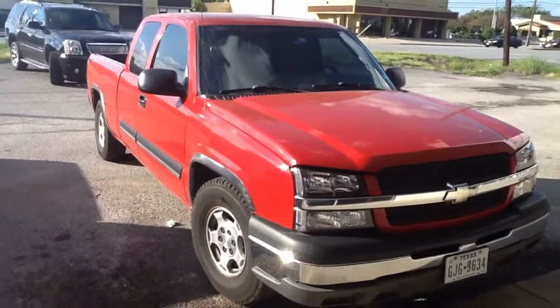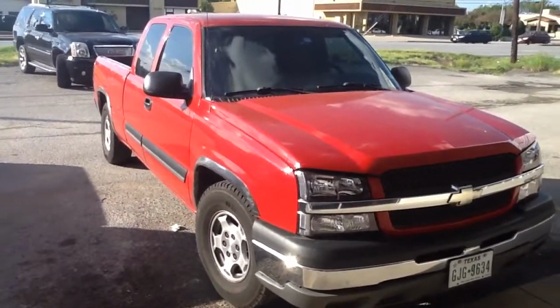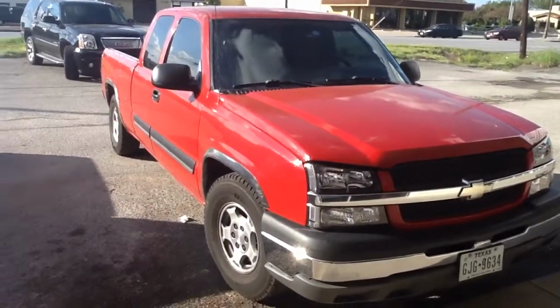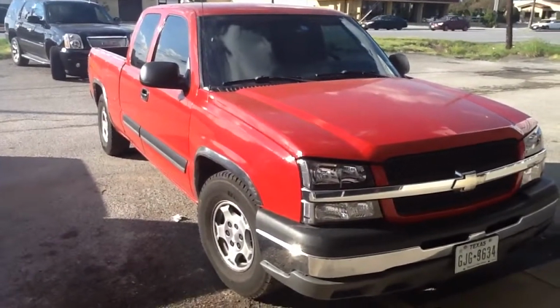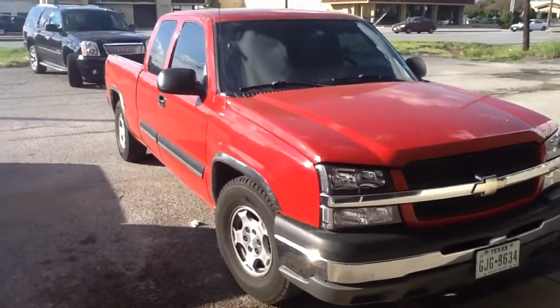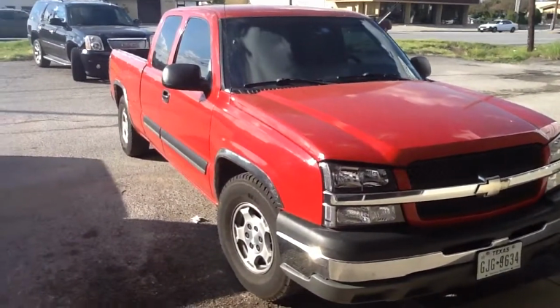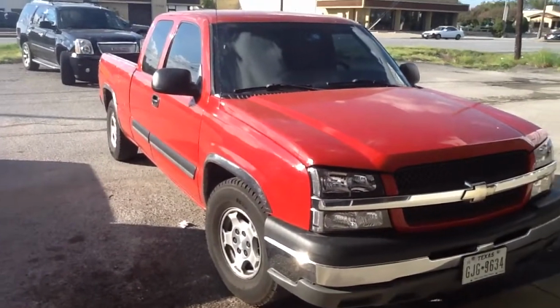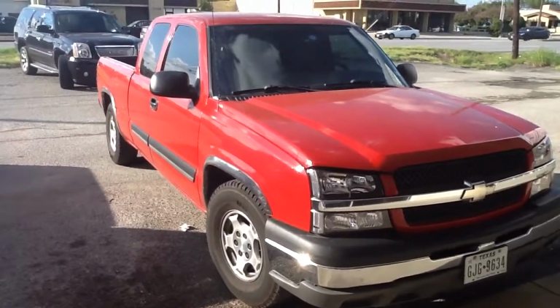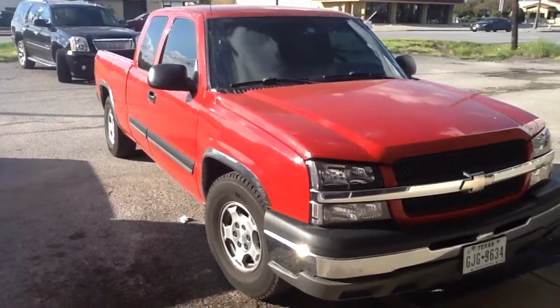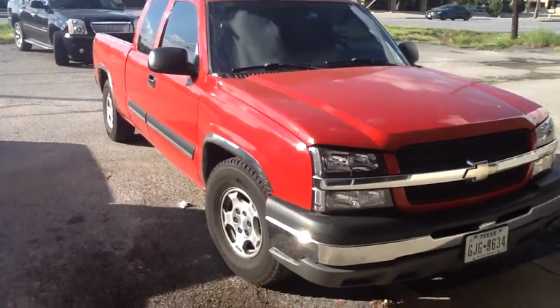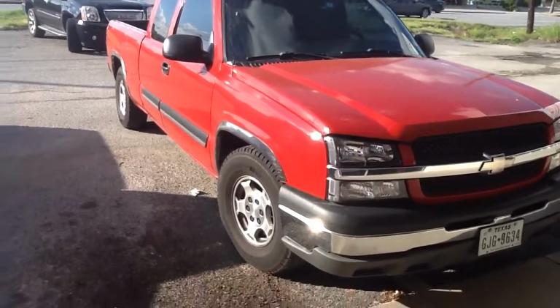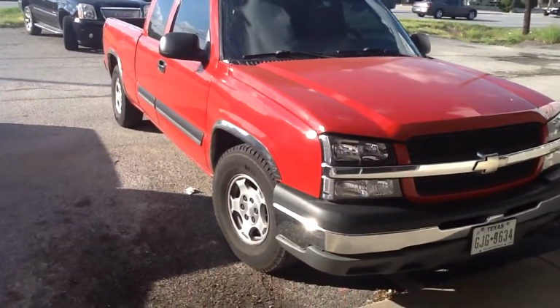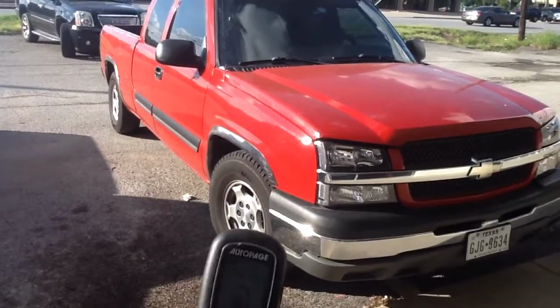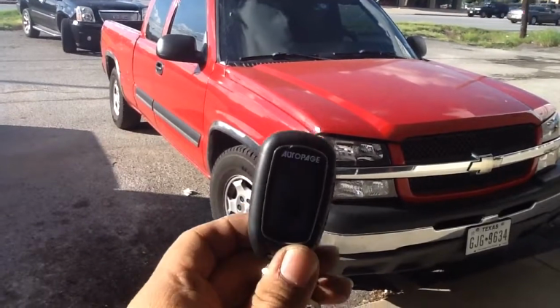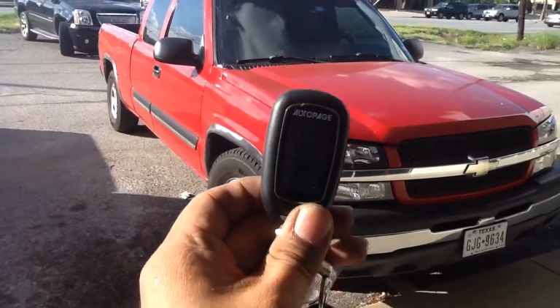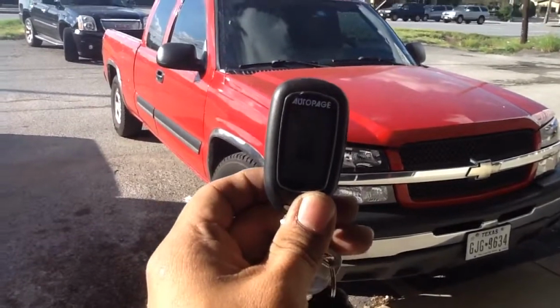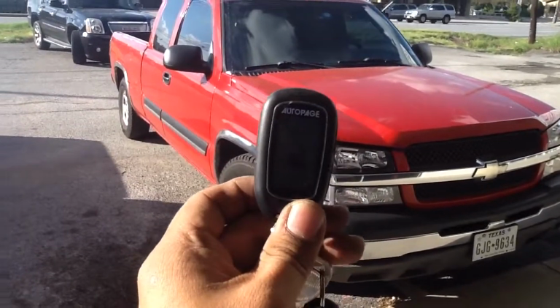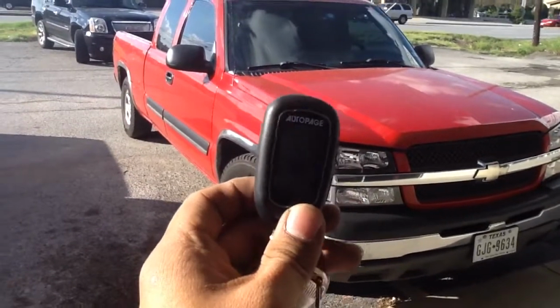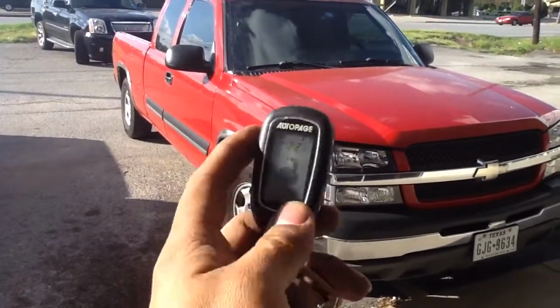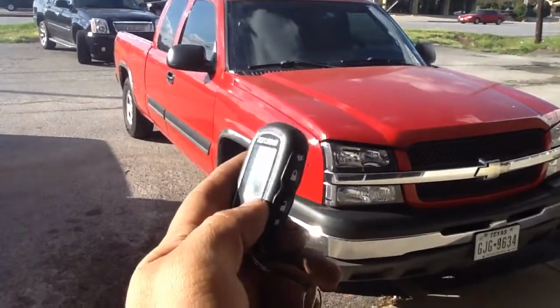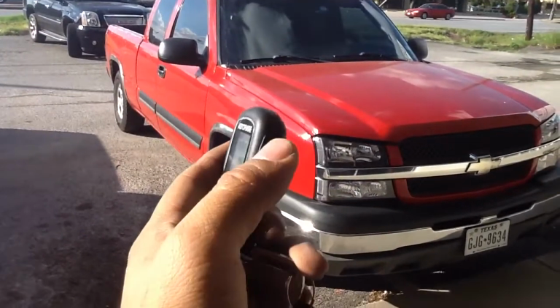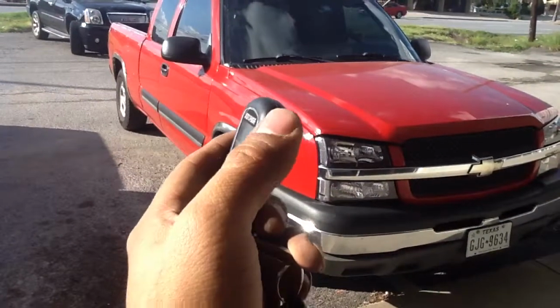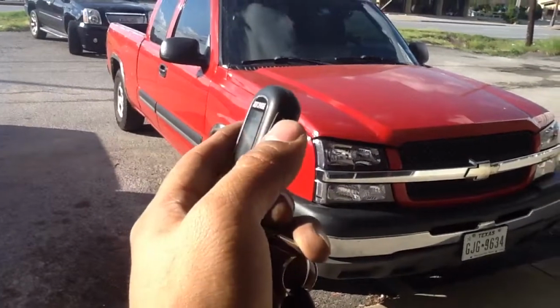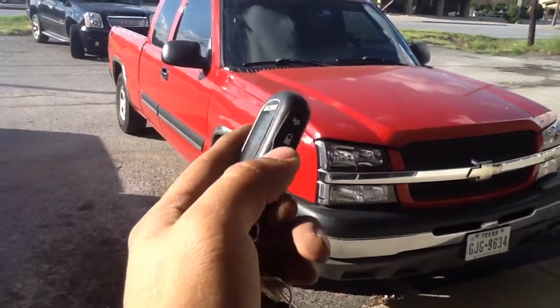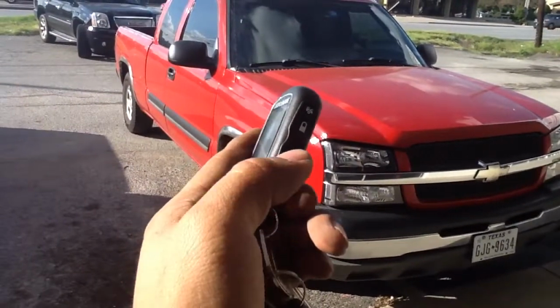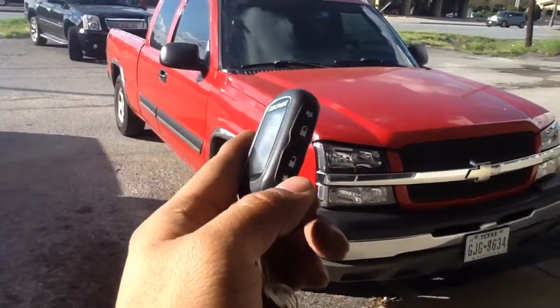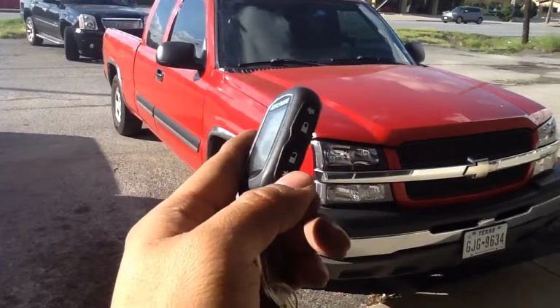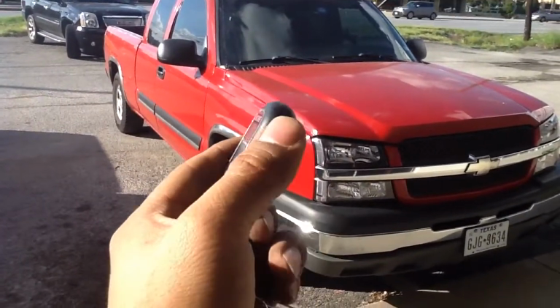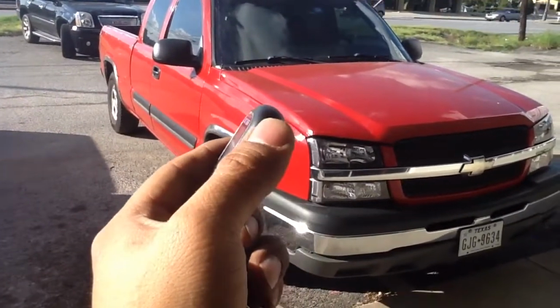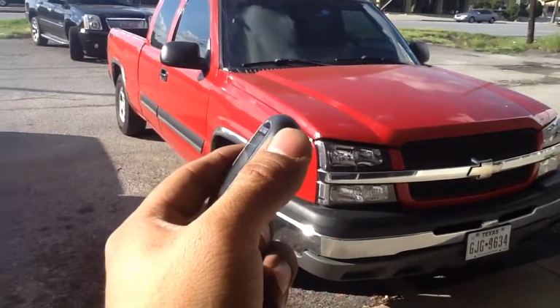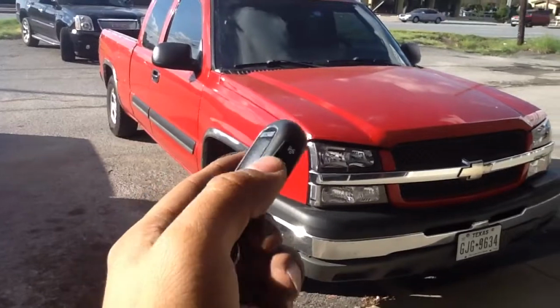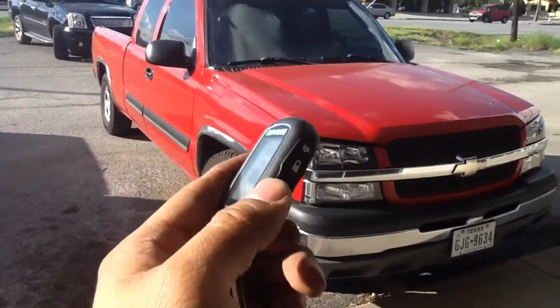Here's a remote start alarm special on a Chevy Silverado — the Auto Page with quarter-mile pager. Features include lock, unlock, remote start, and trunk release for cars.